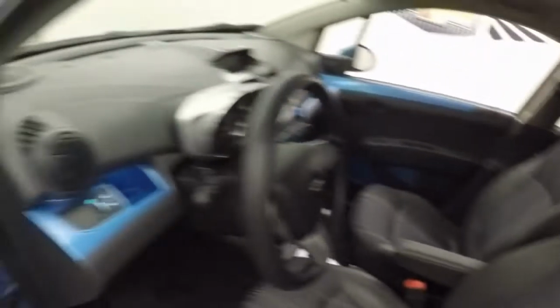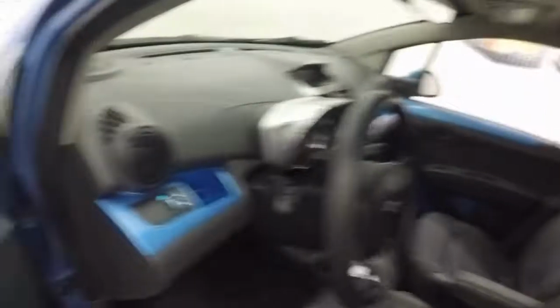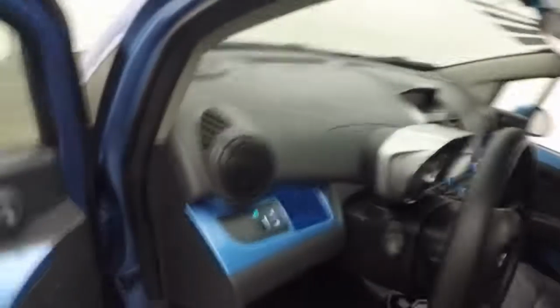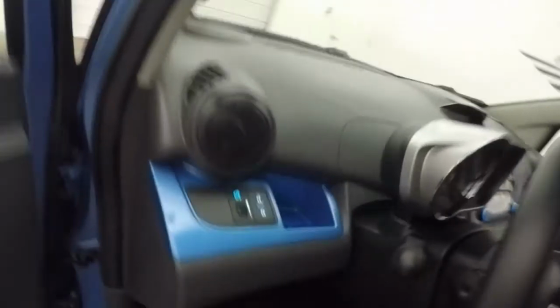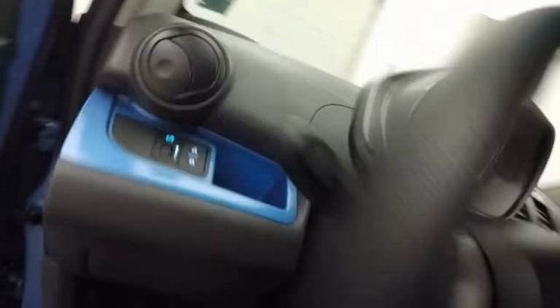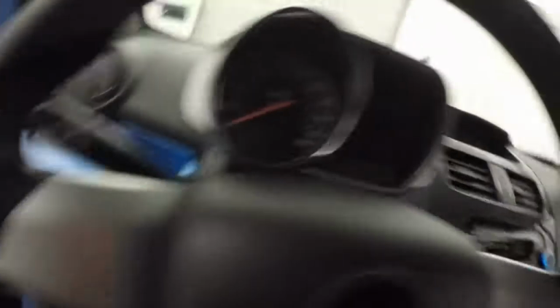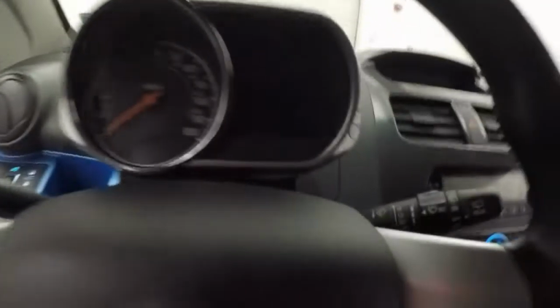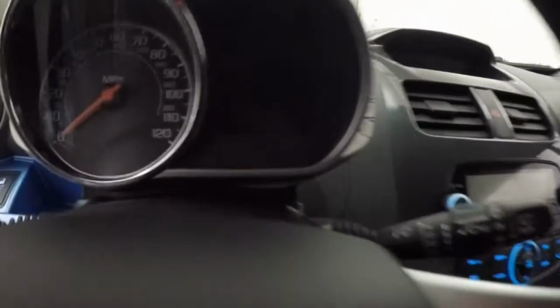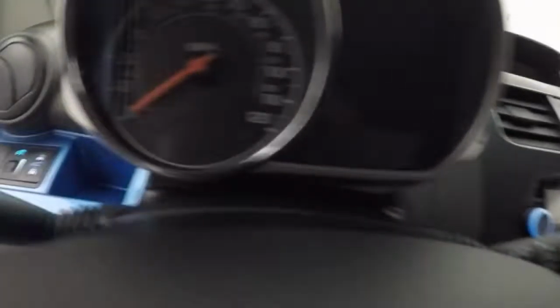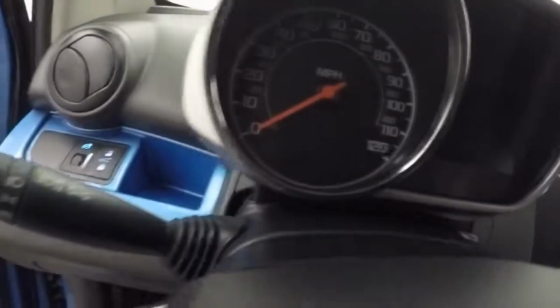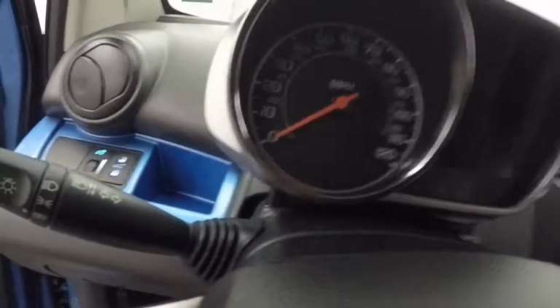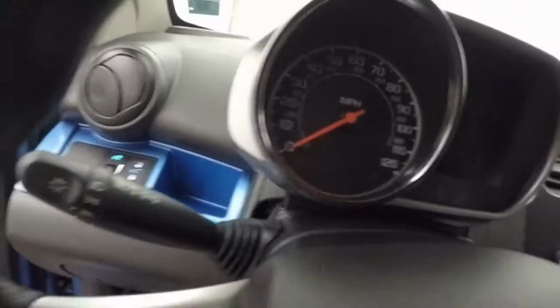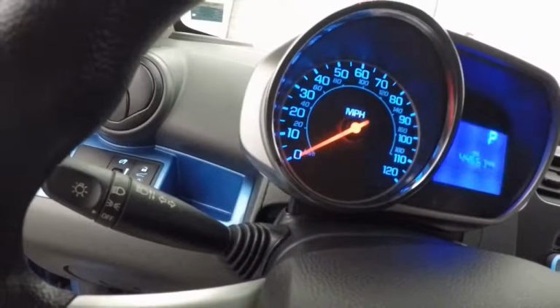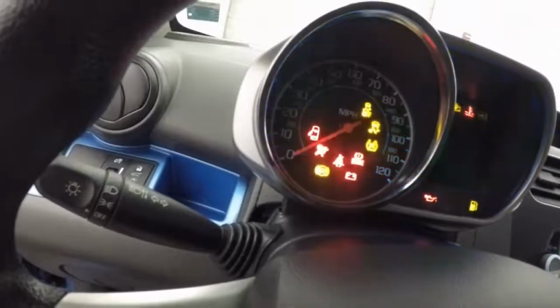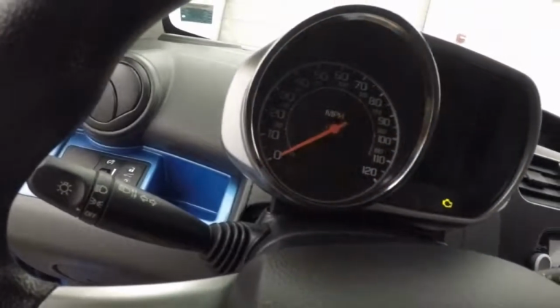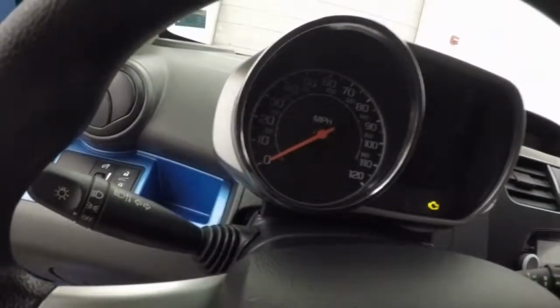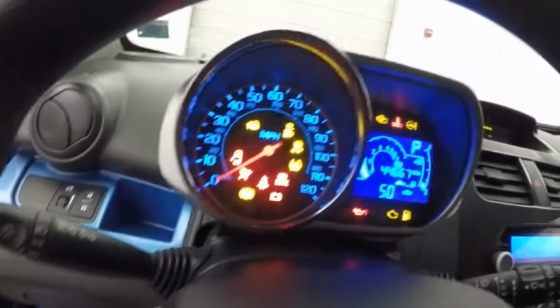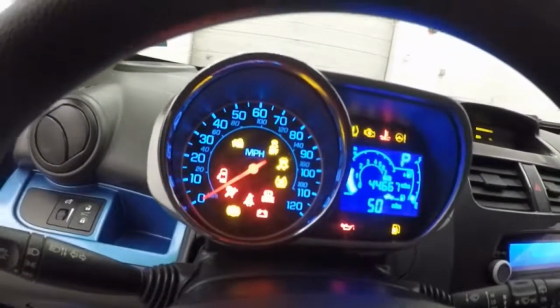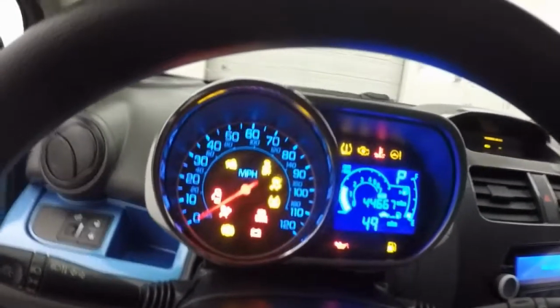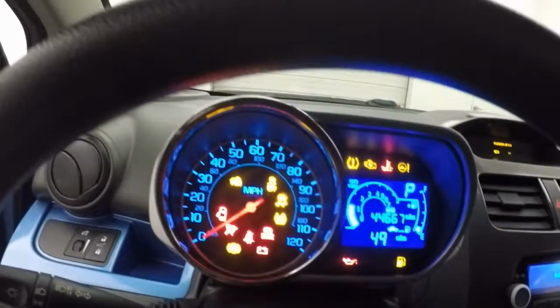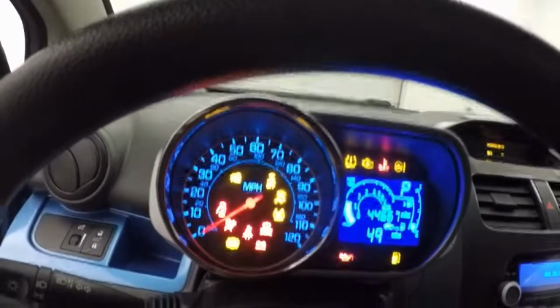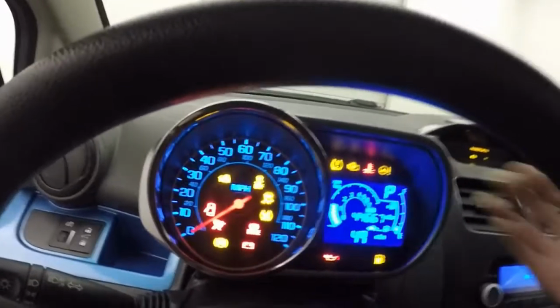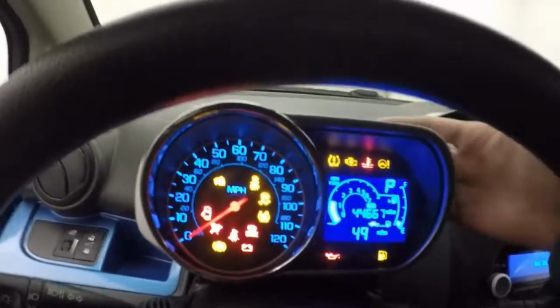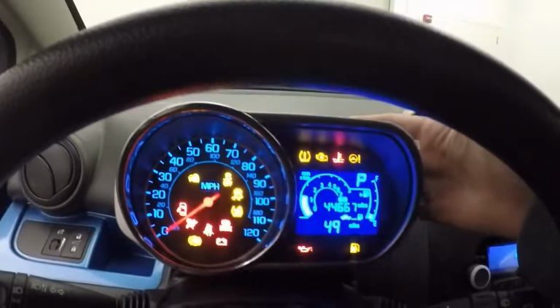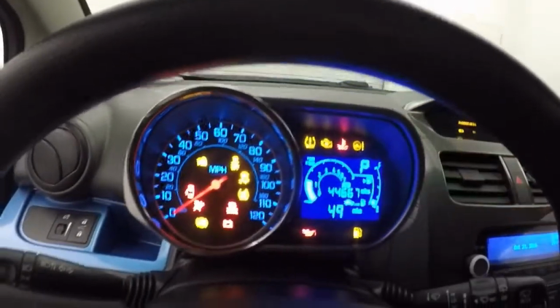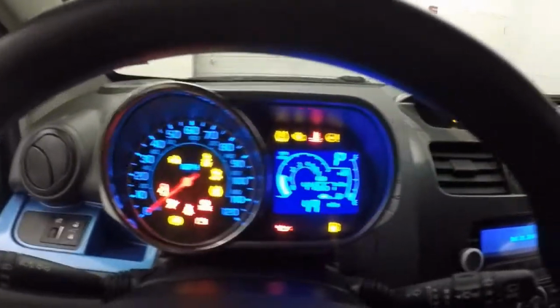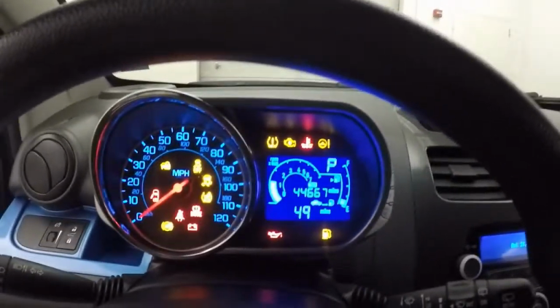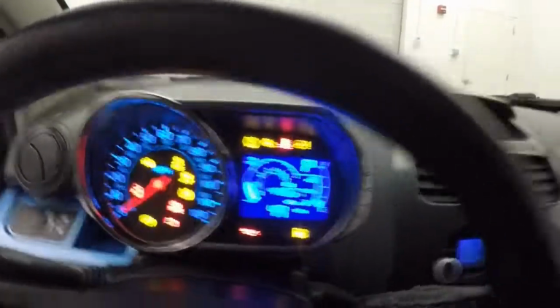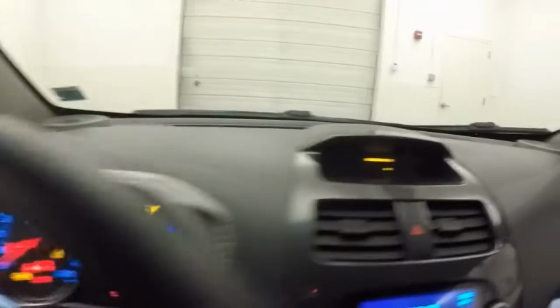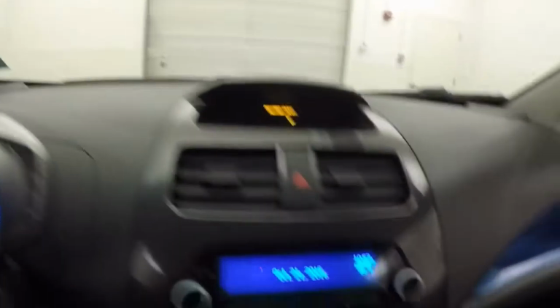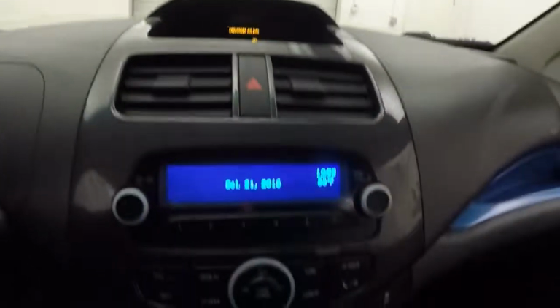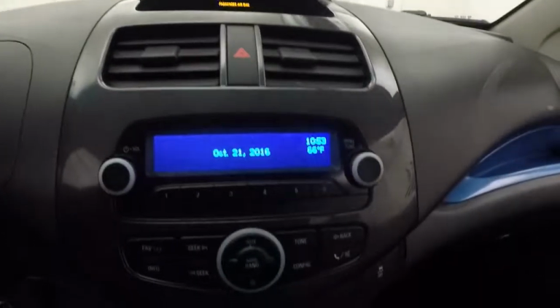All your controls are on the door — locks, windows. Your mirrors are manual though, and manual seats. Nice interior overall.